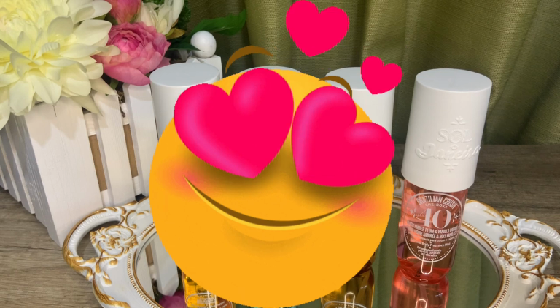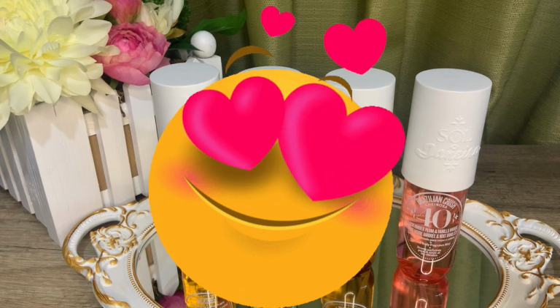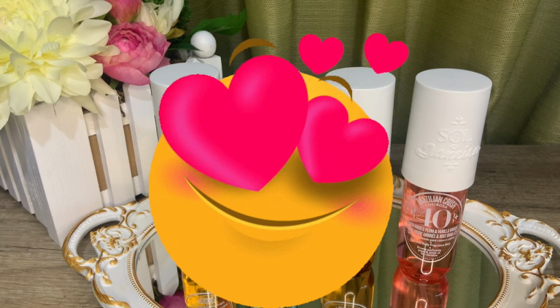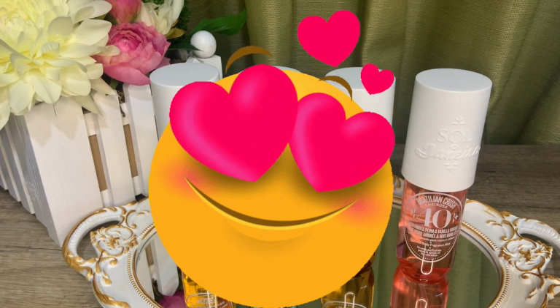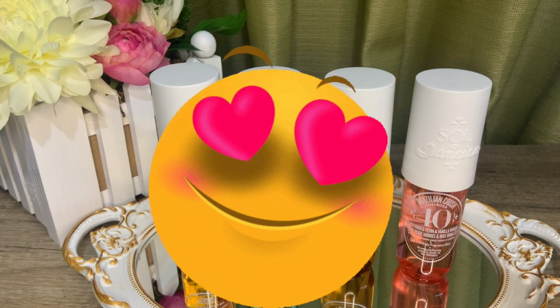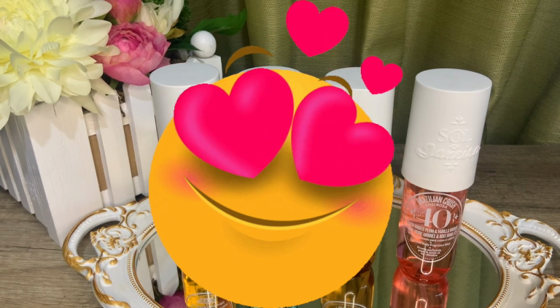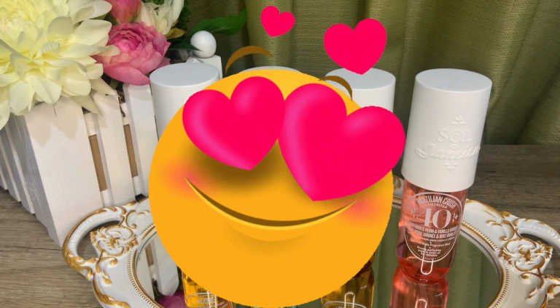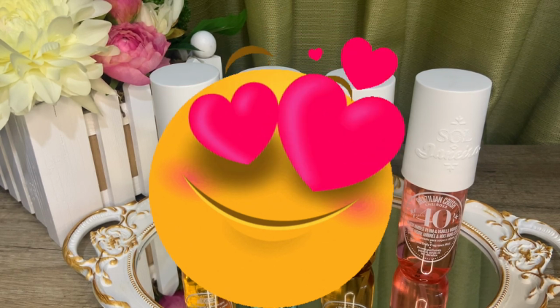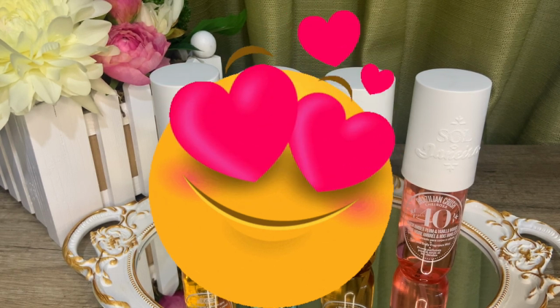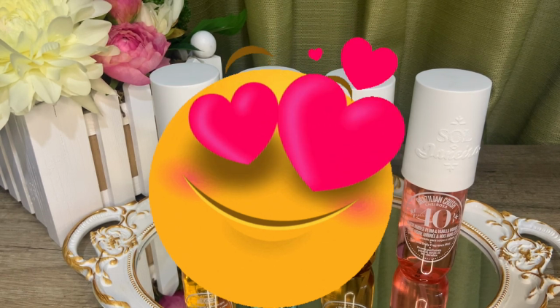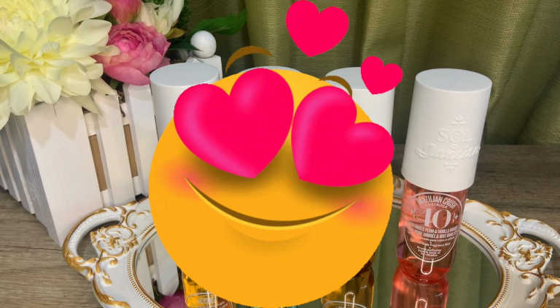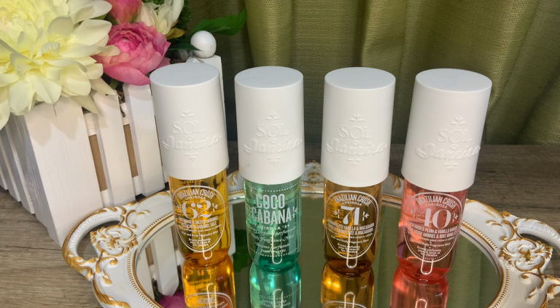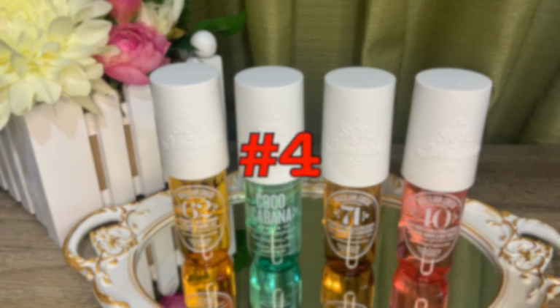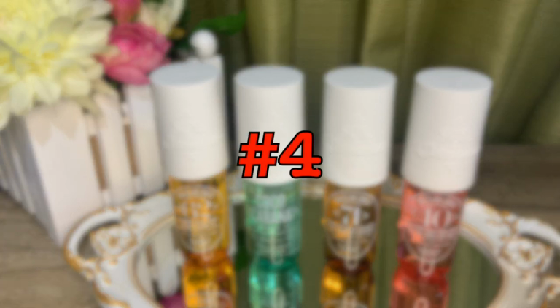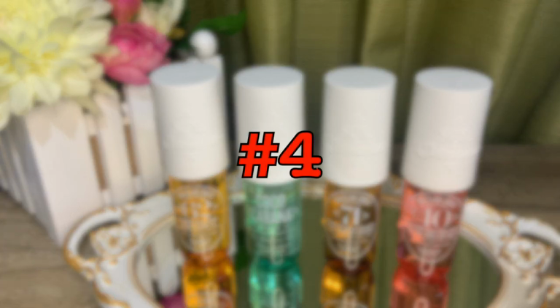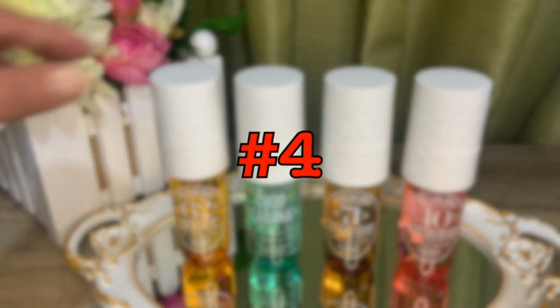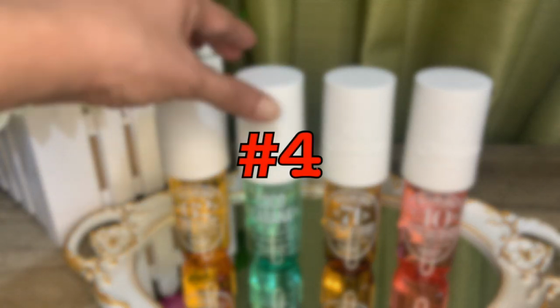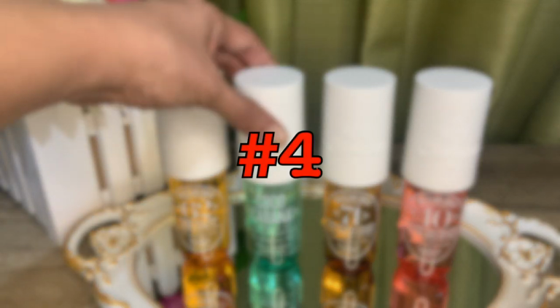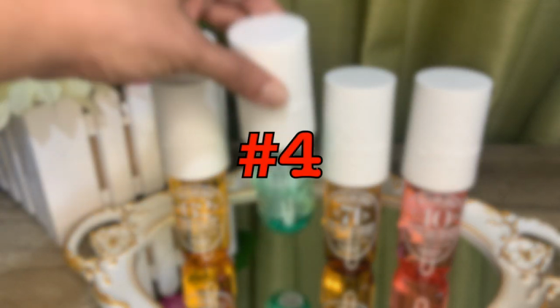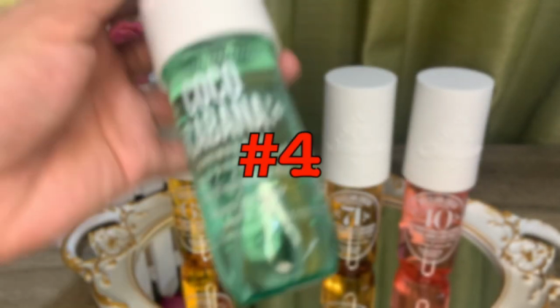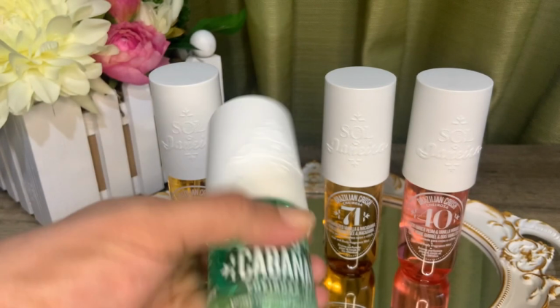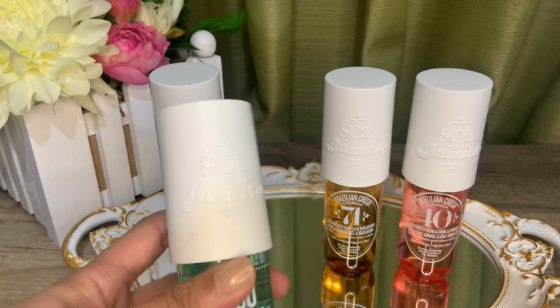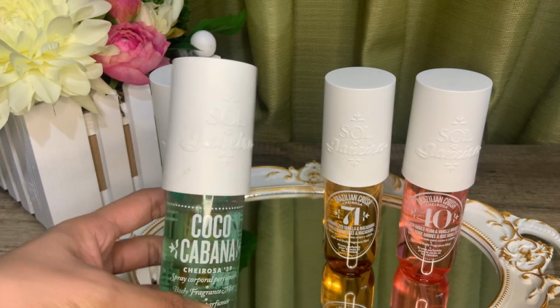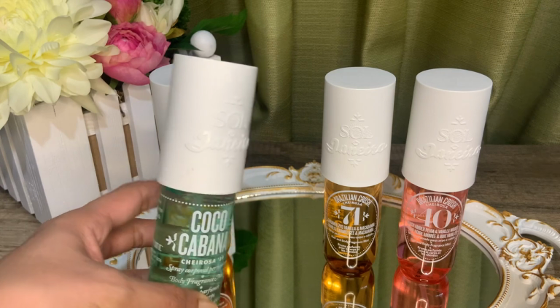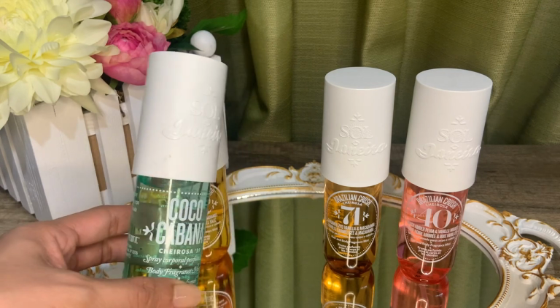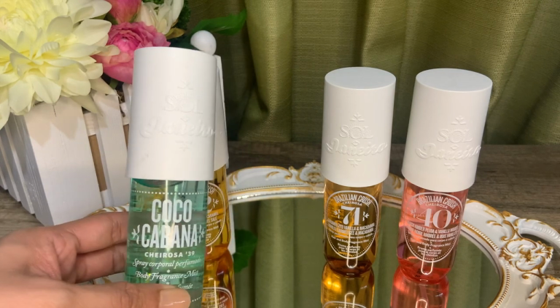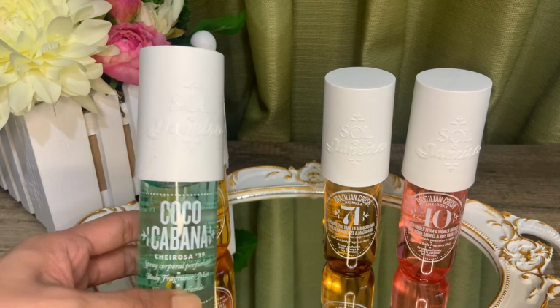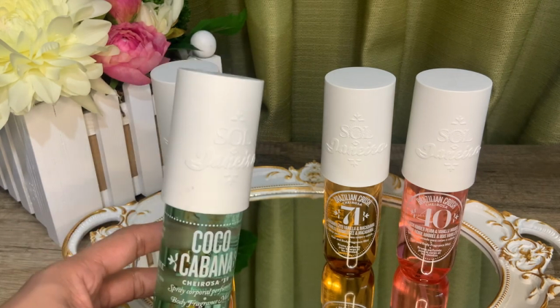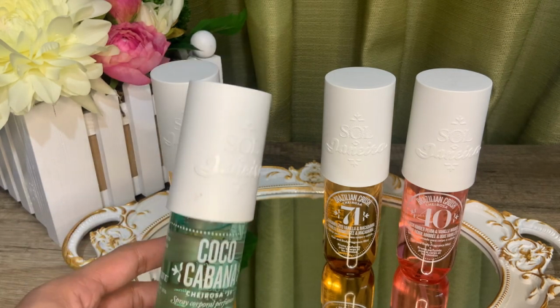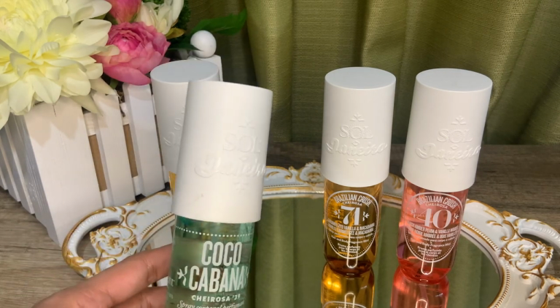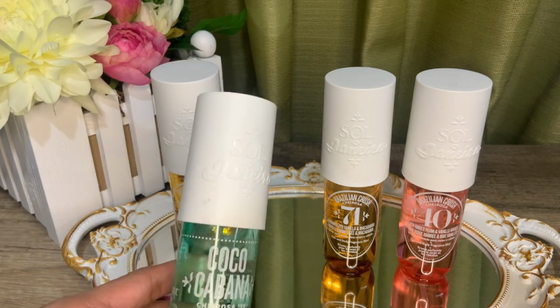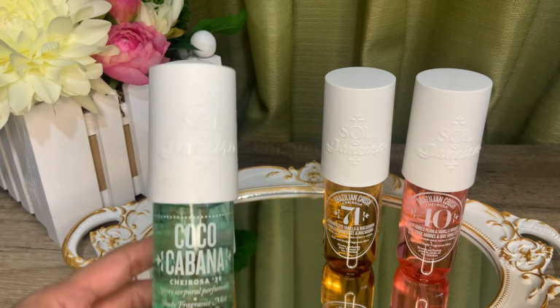Okay, enough of the blabbering — let's get to the ranking. I actually like them all, and this is coming from a person who's fairly new to gourmands. But if I were to rank them, at the number four spot is the green bottle, Cheirosa 39, also called Coco Cabana.